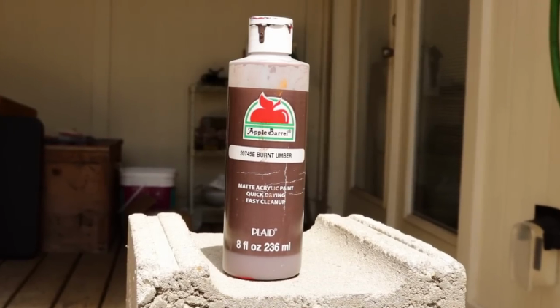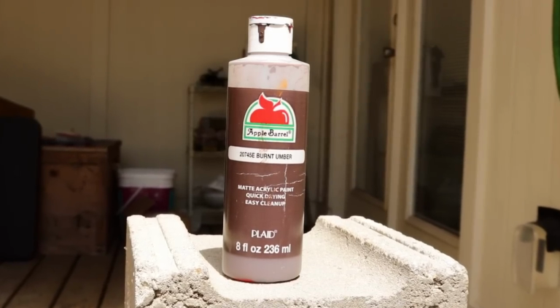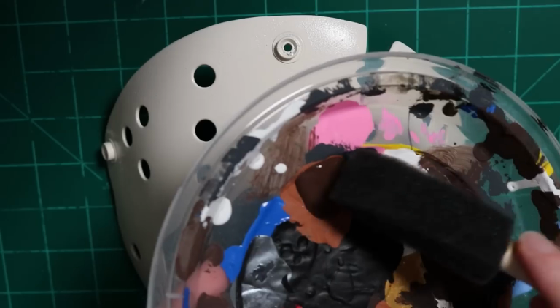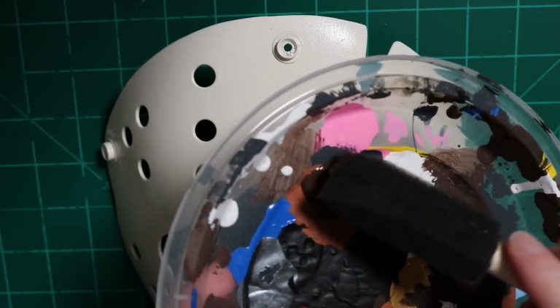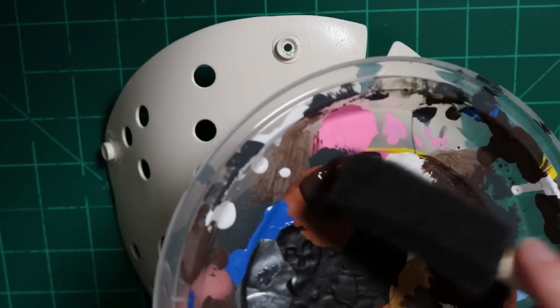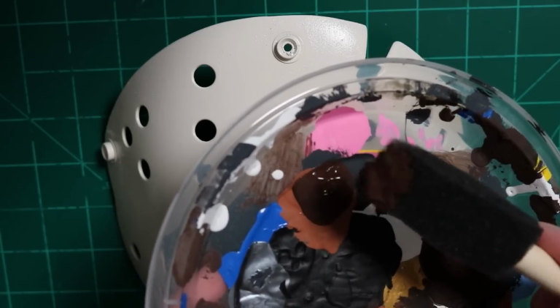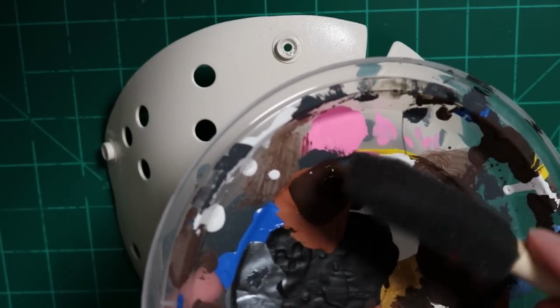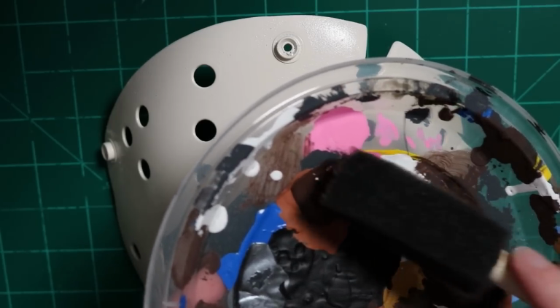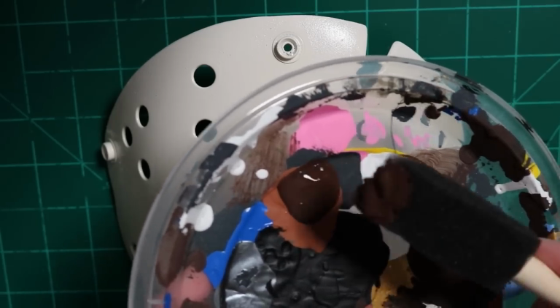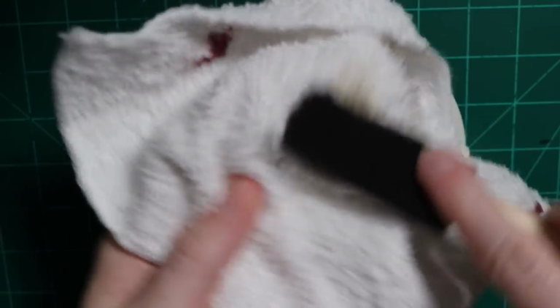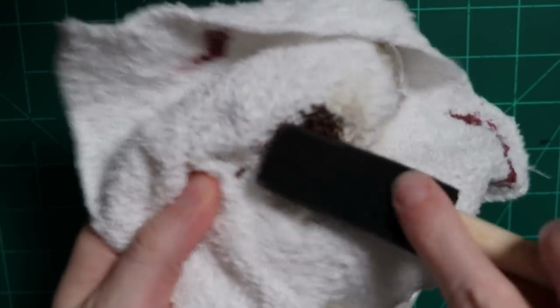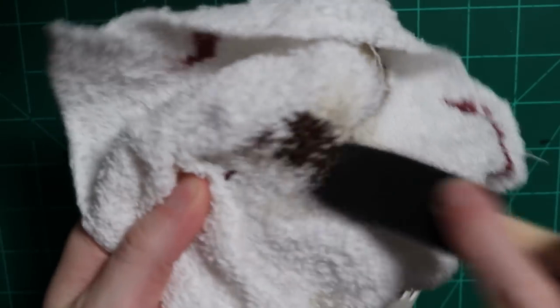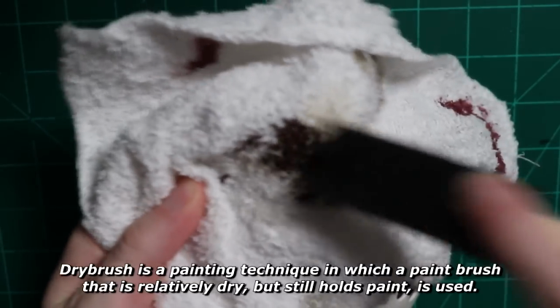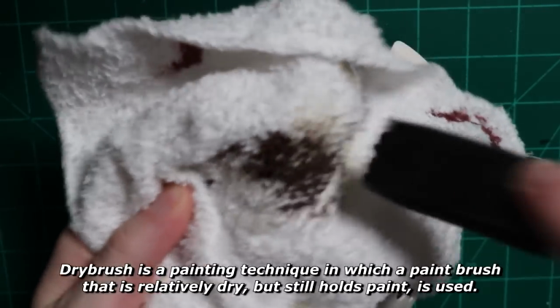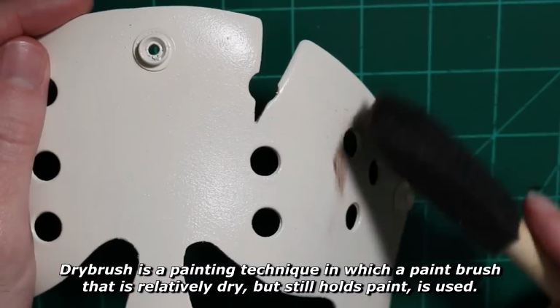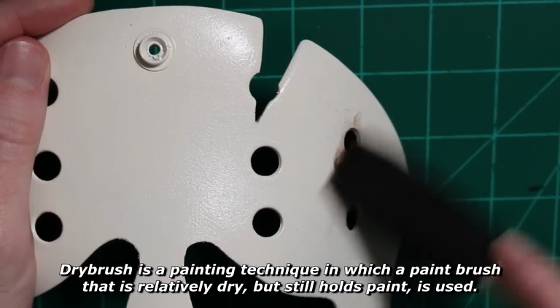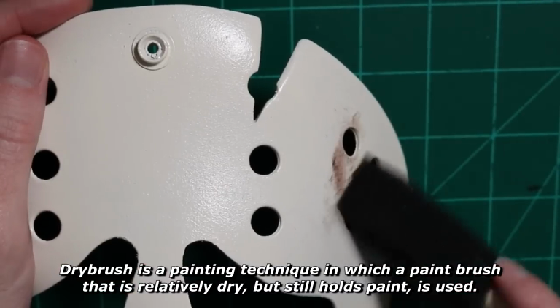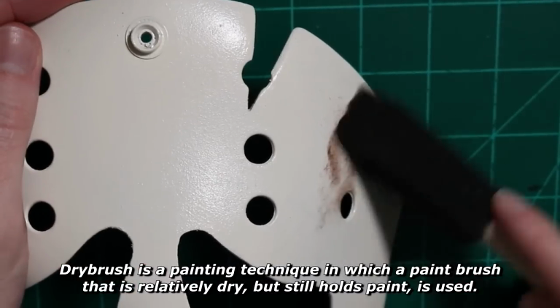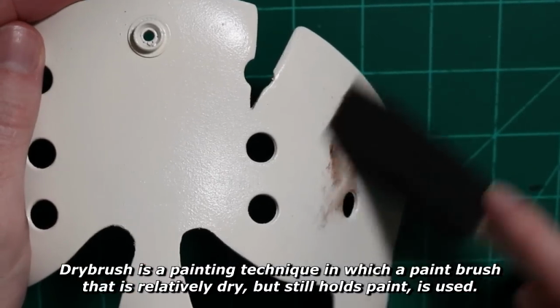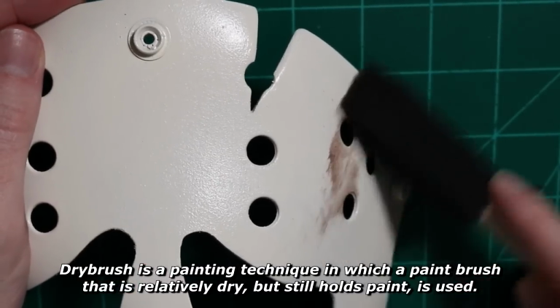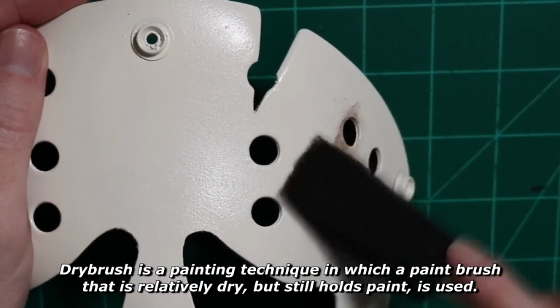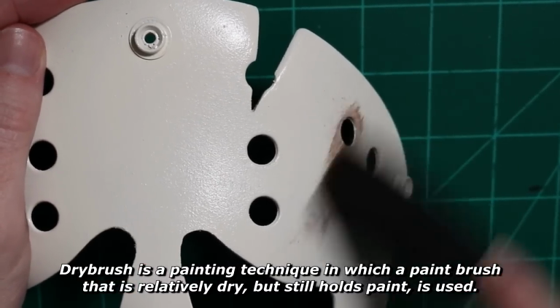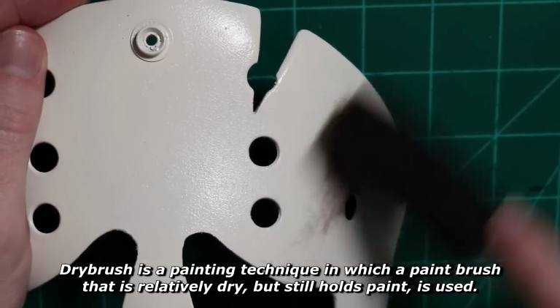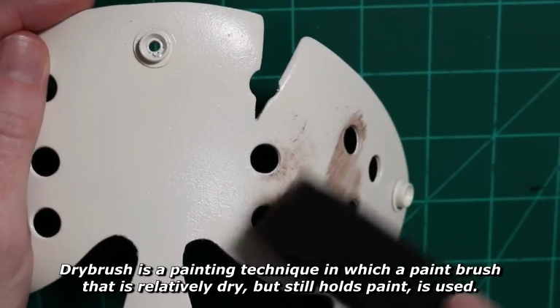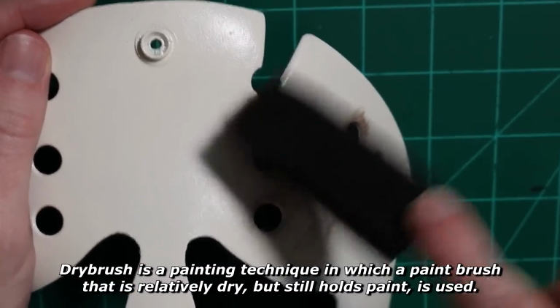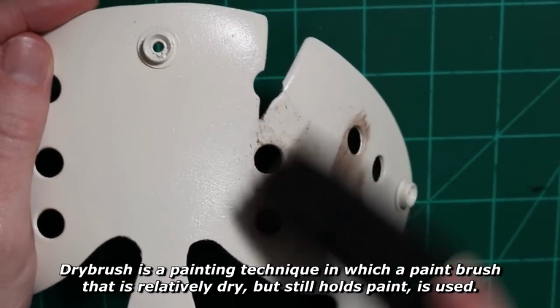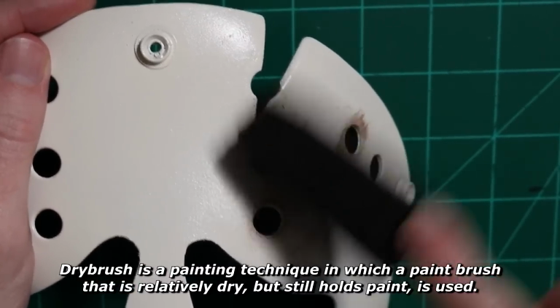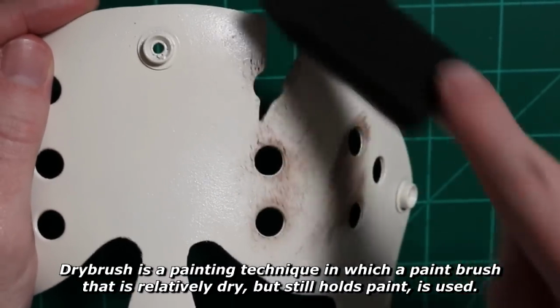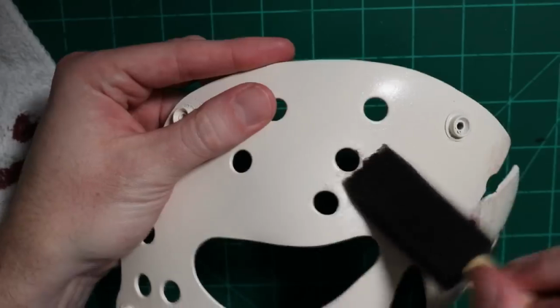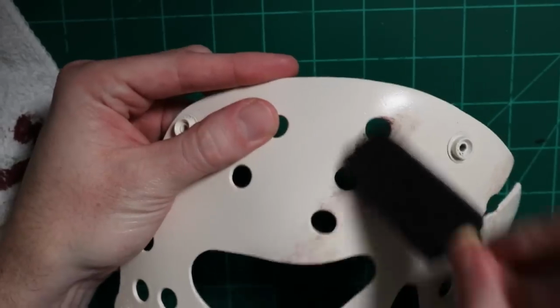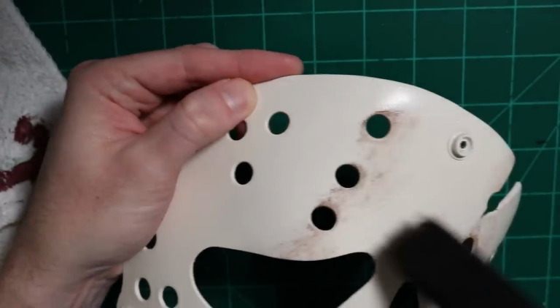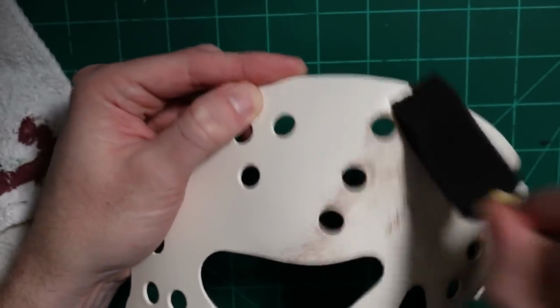Now I'm using some burnt umber brown — it's just a dark brown — and I'm going to dry brush some dirt onto this mask. I like to do different layers of dirt and different colors. So first I'm going to start with dark brown and then I'm going to move on to black.